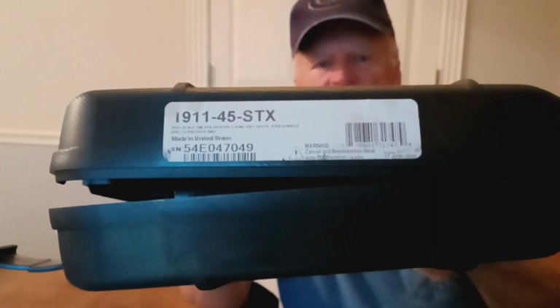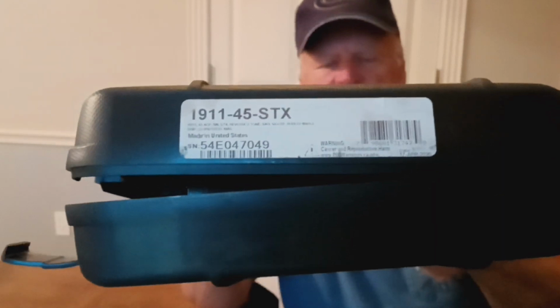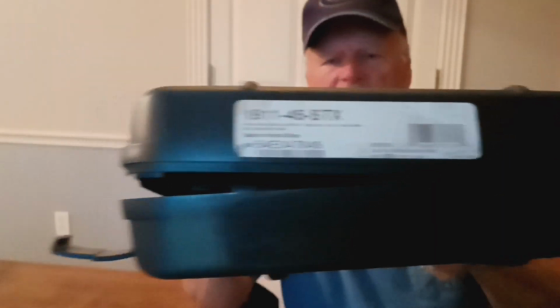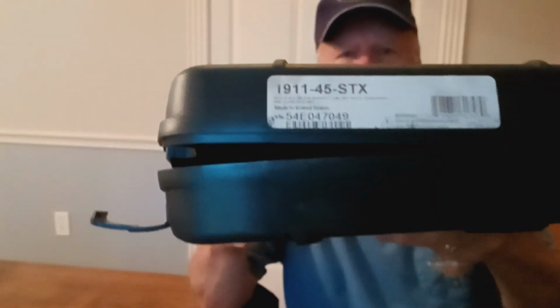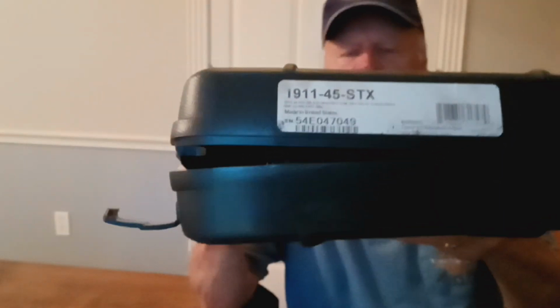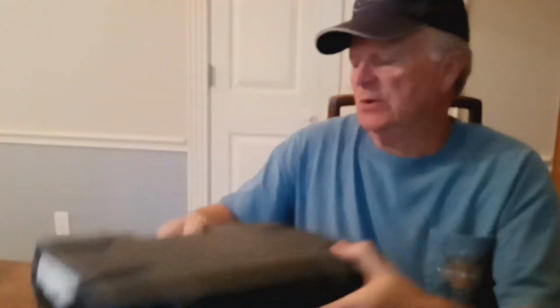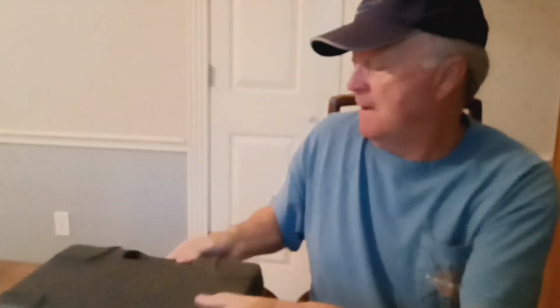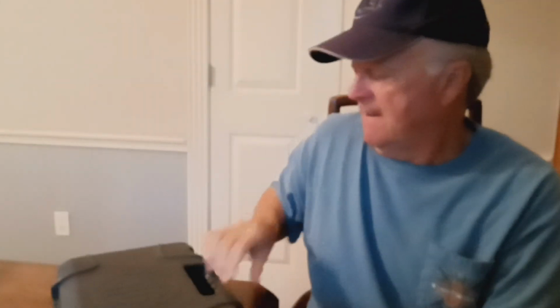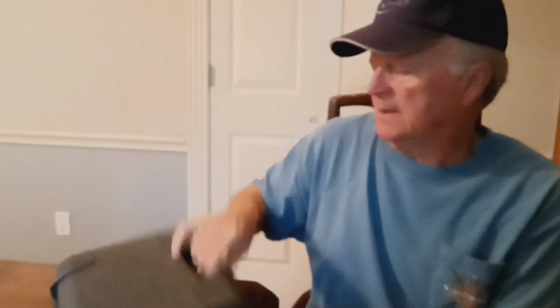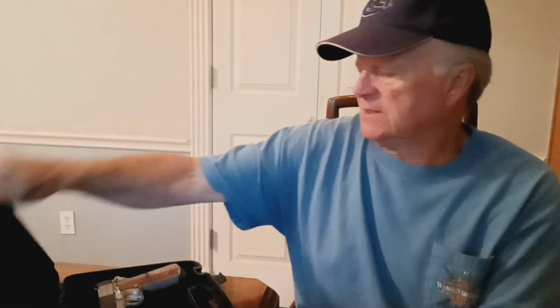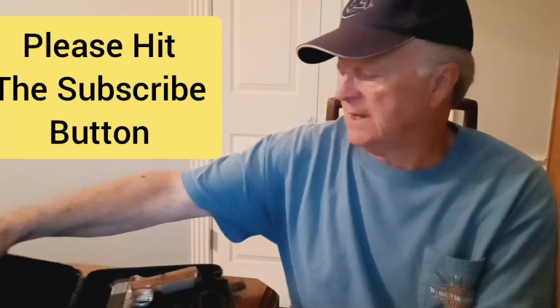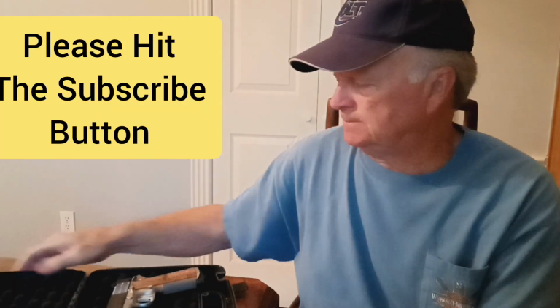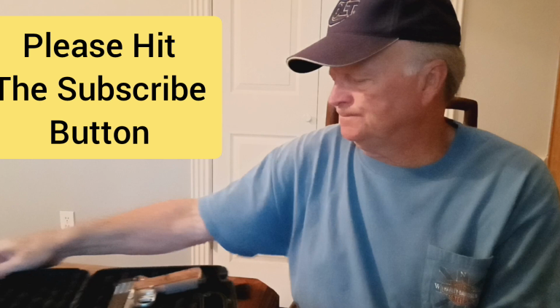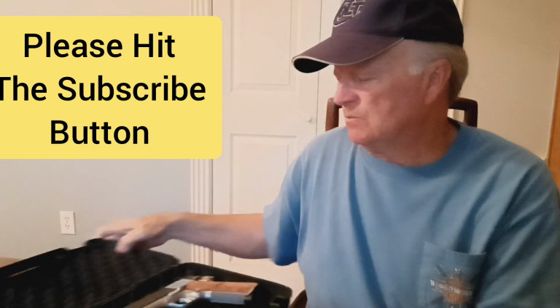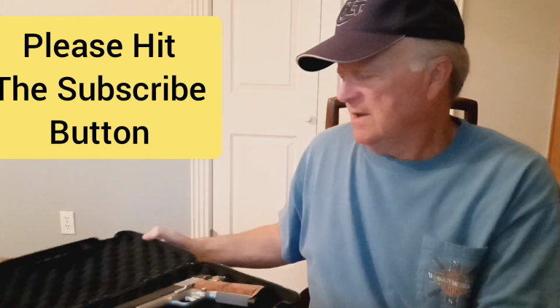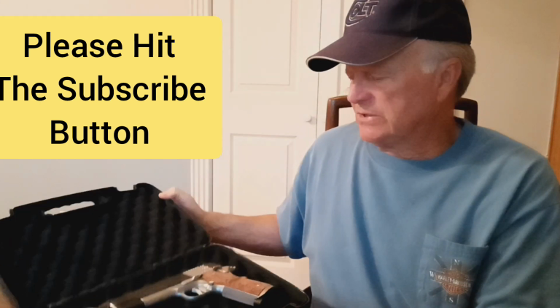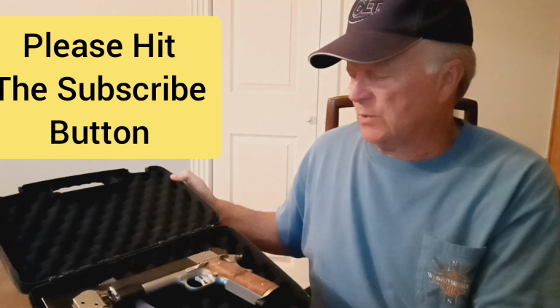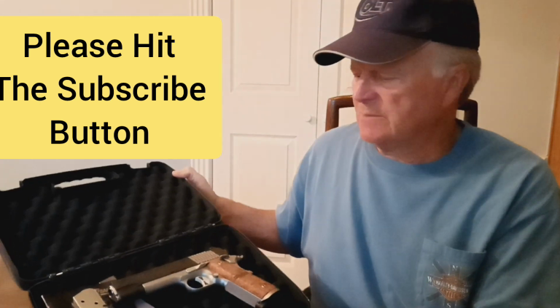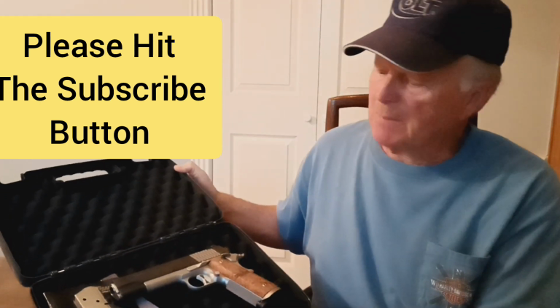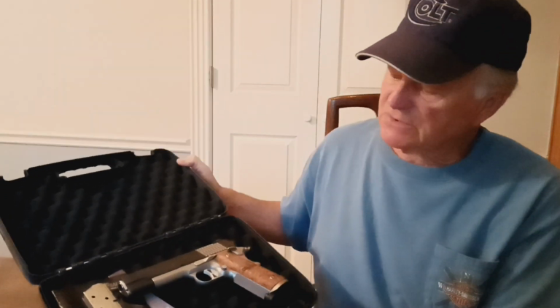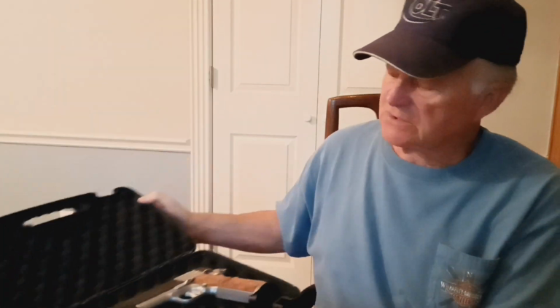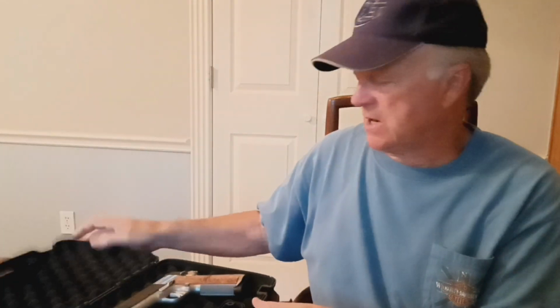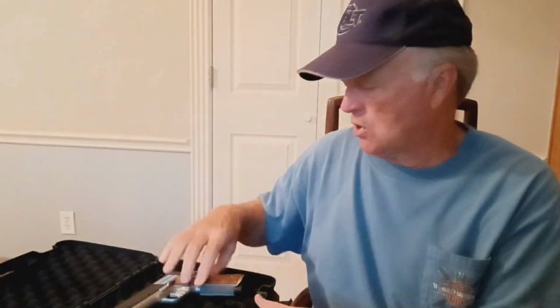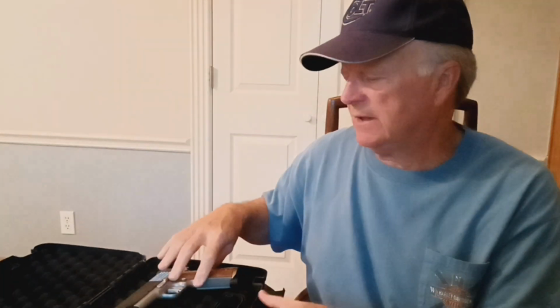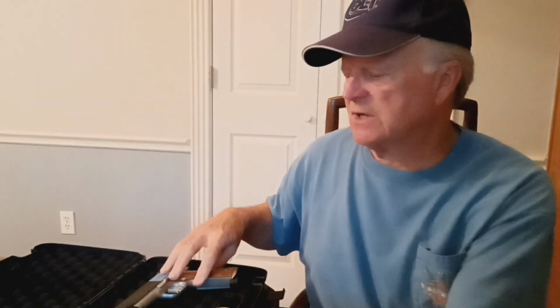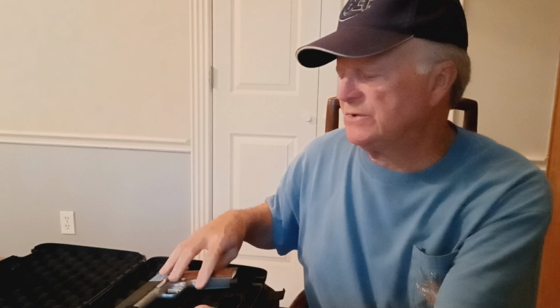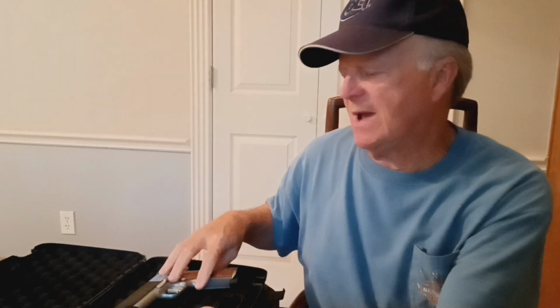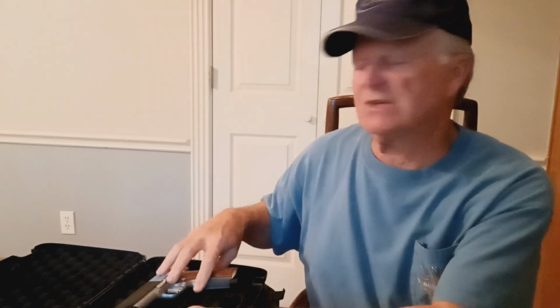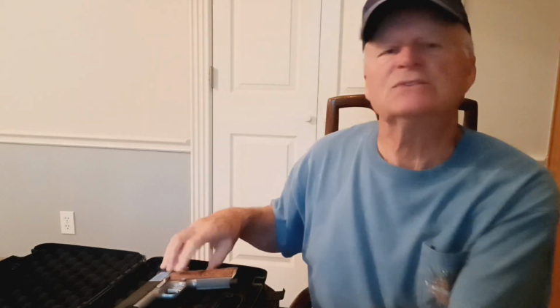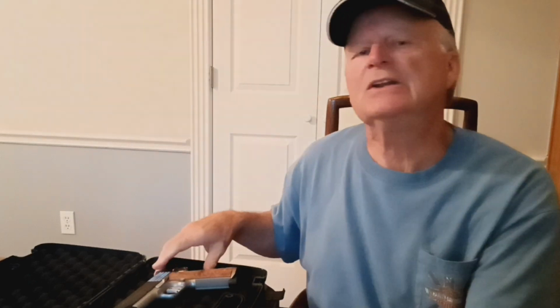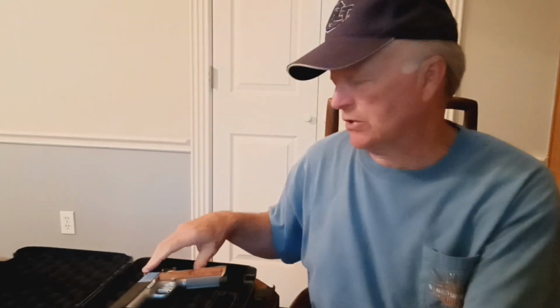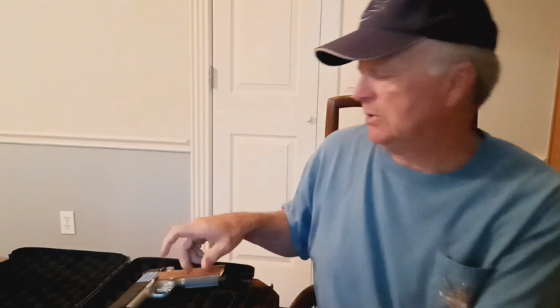There's a look at the end label. Let's take it out. What comes in the box is the firearm, and it does come with two magazines and an instruction booklet.